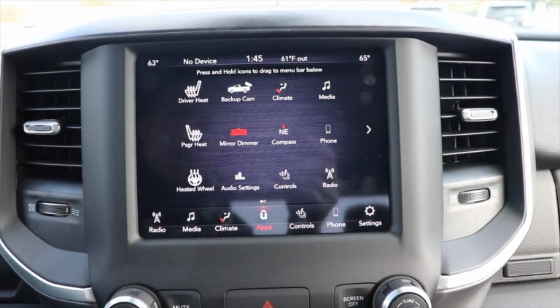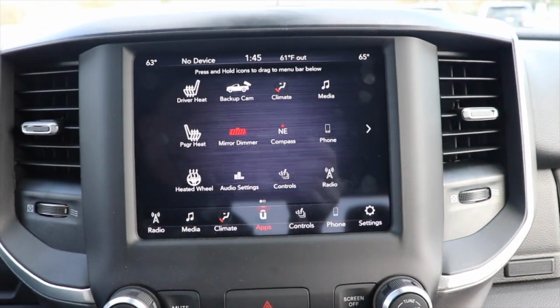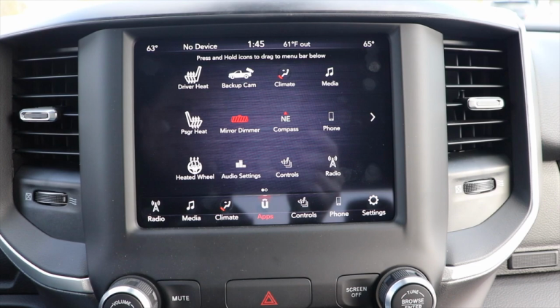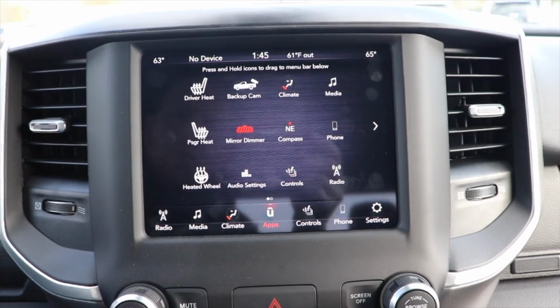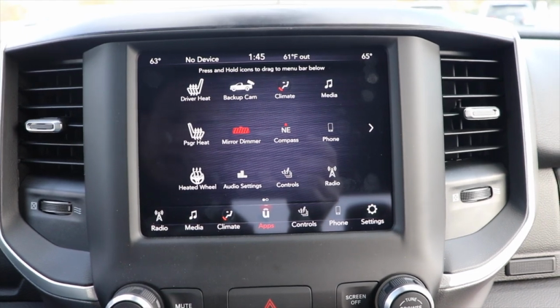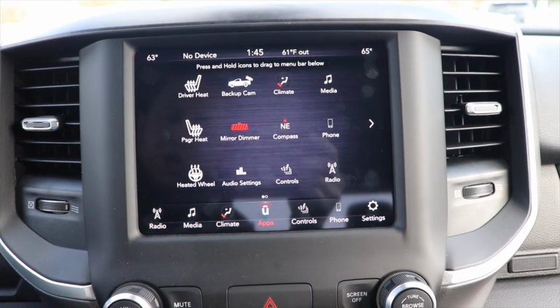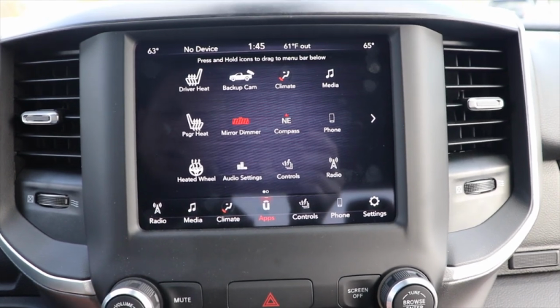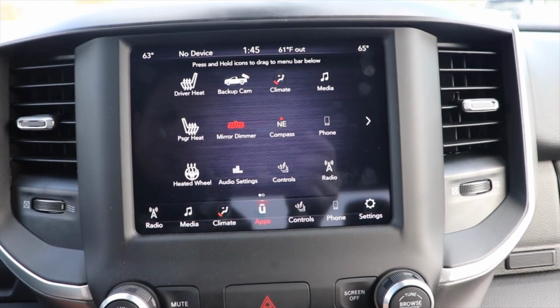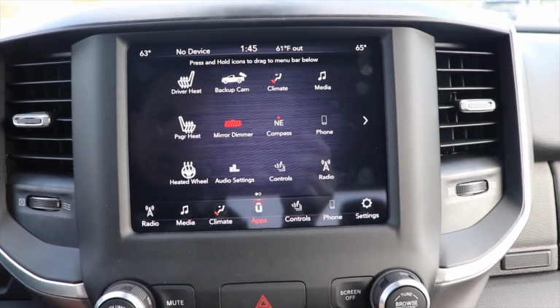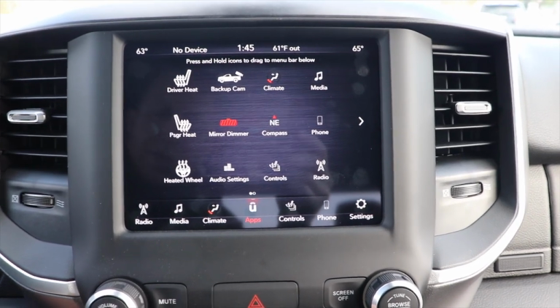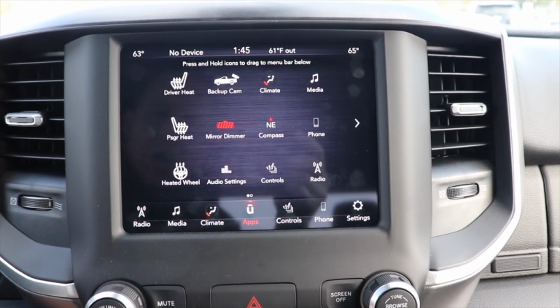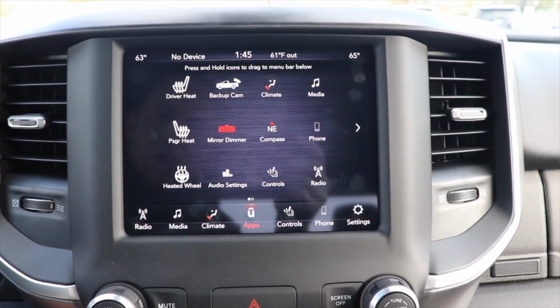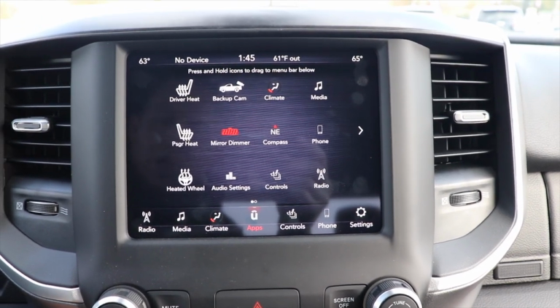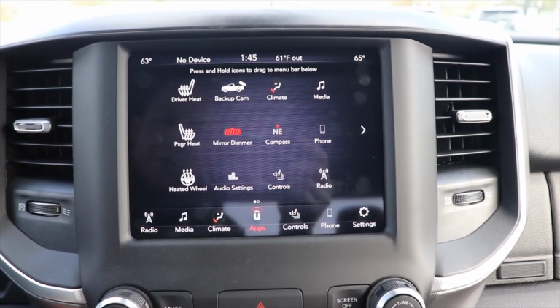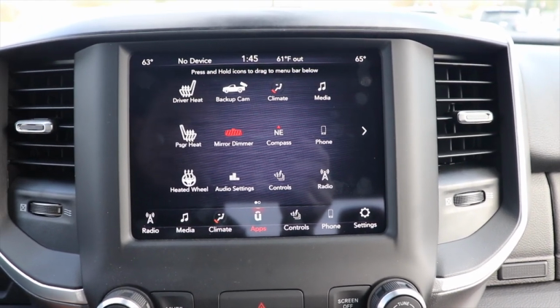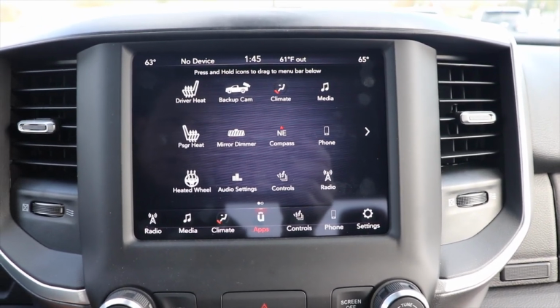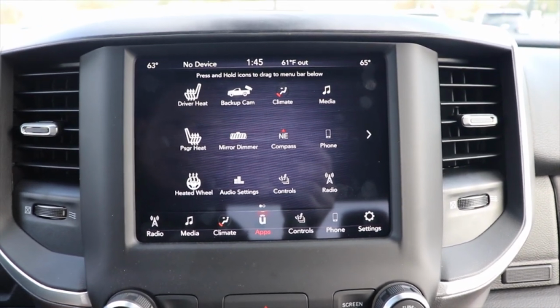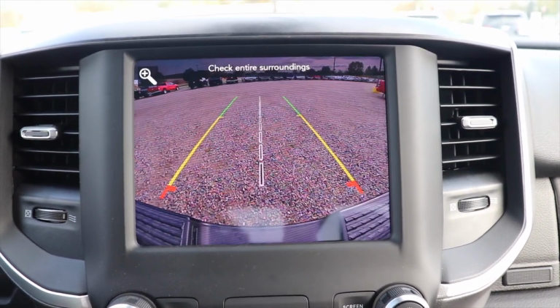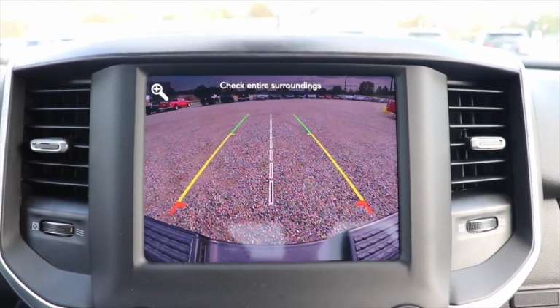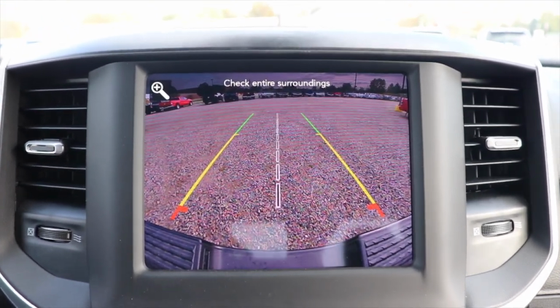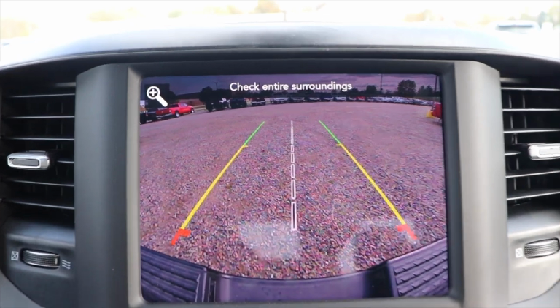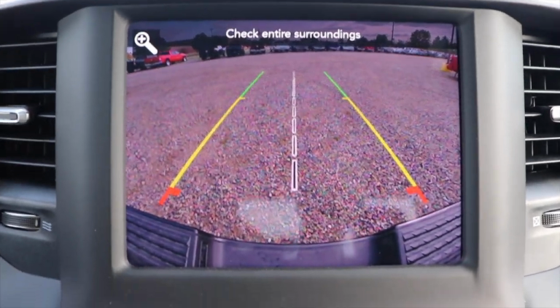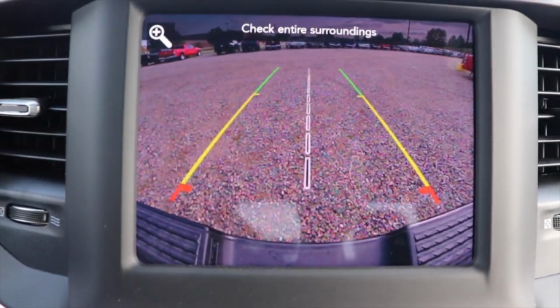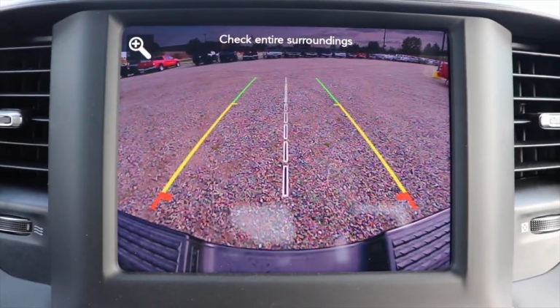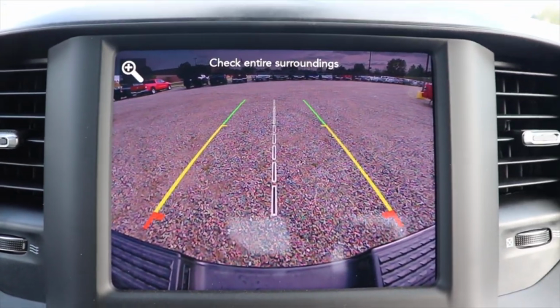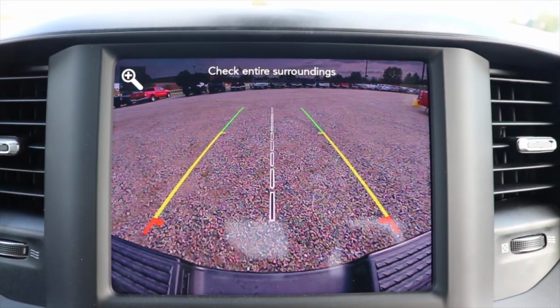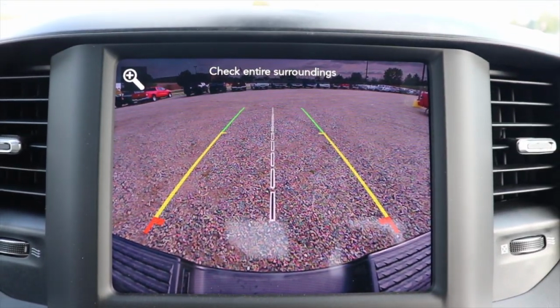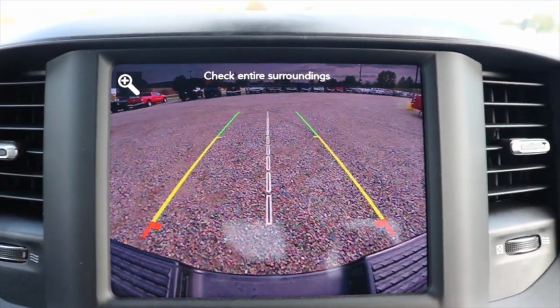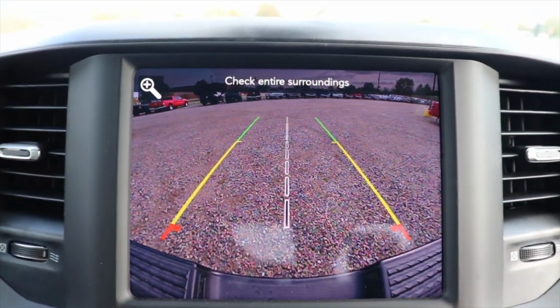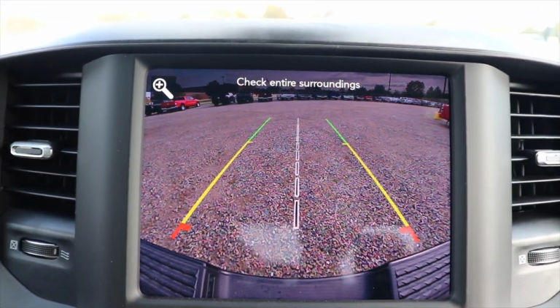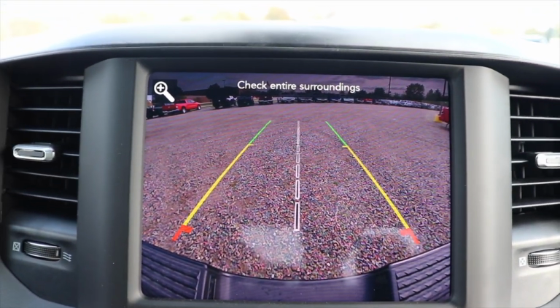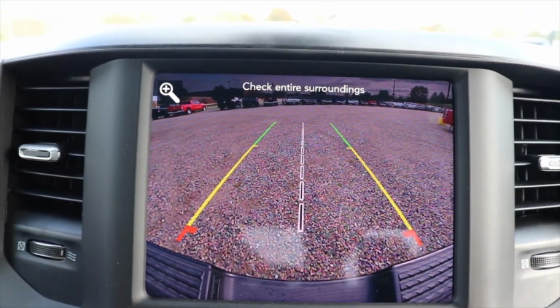It has Apple CarPlay and Android Auto. I'll put the truck in reverse and you can see how high definition the backup camera is.